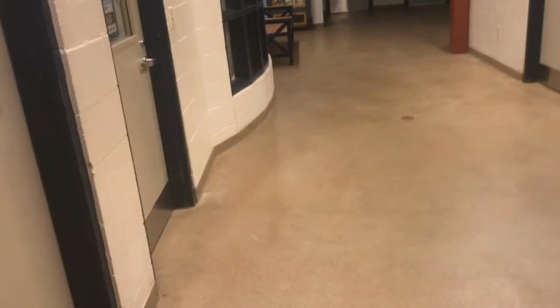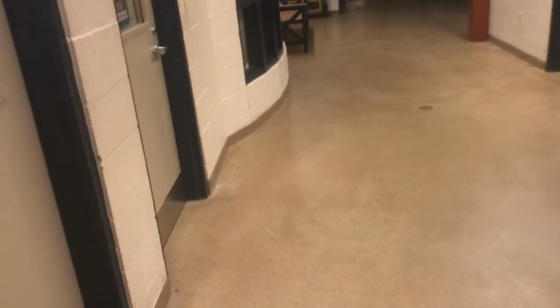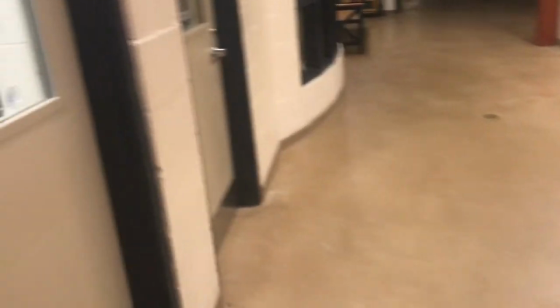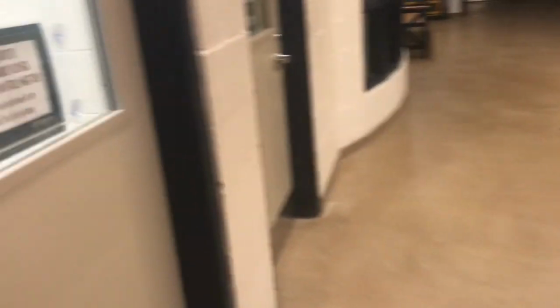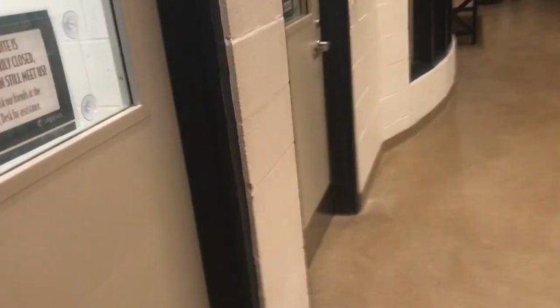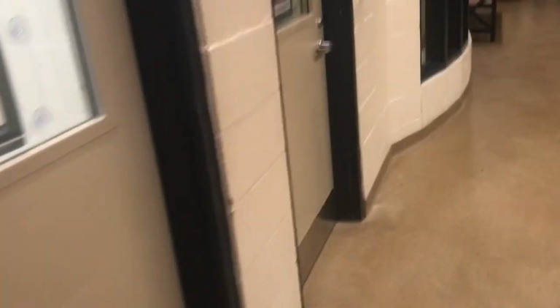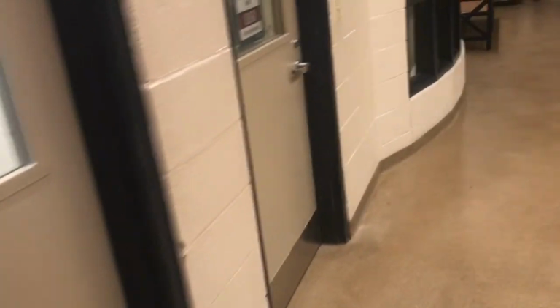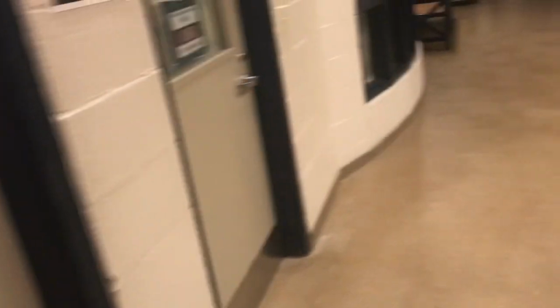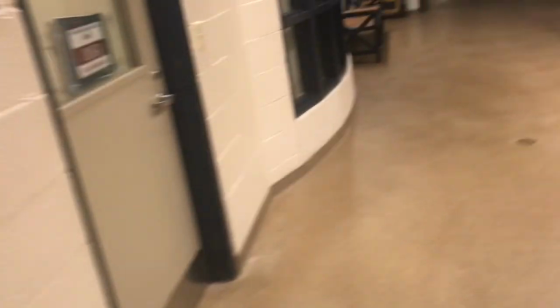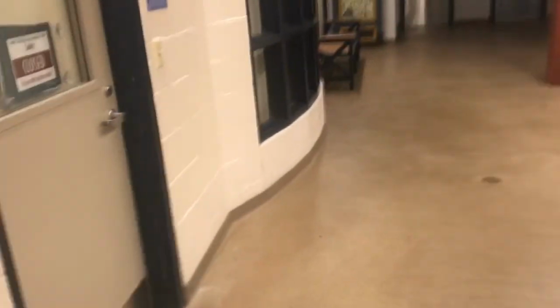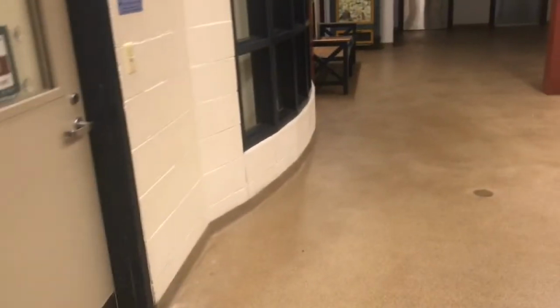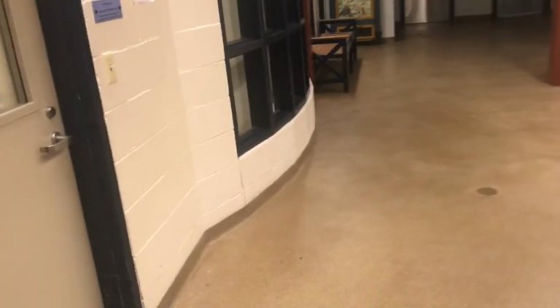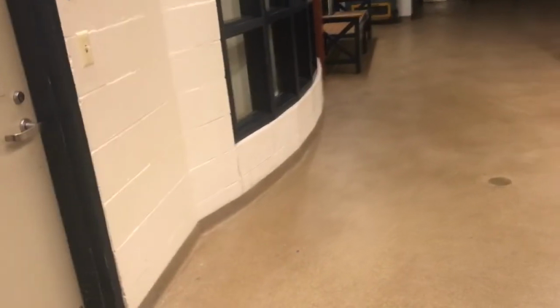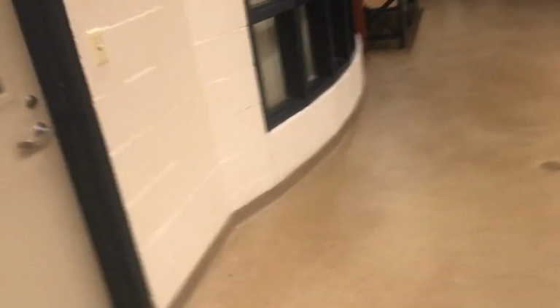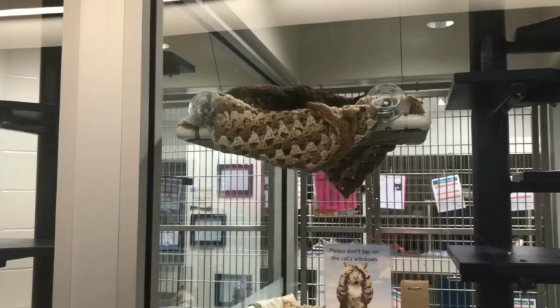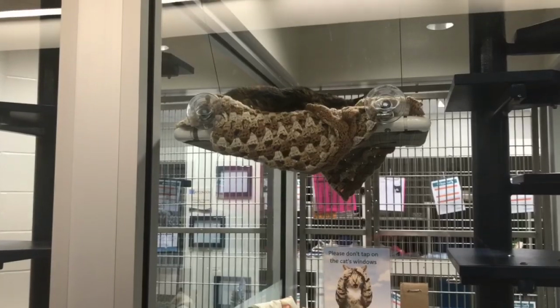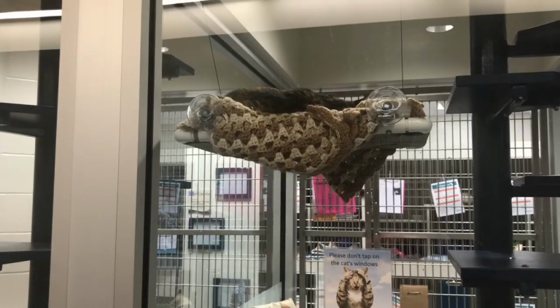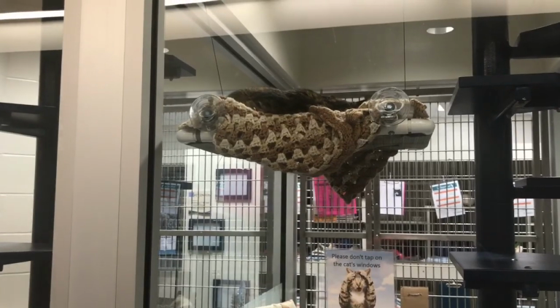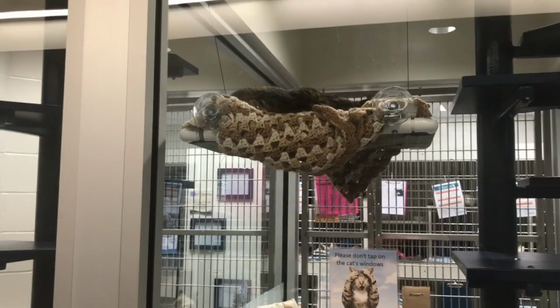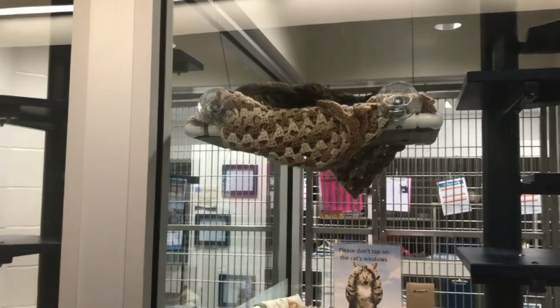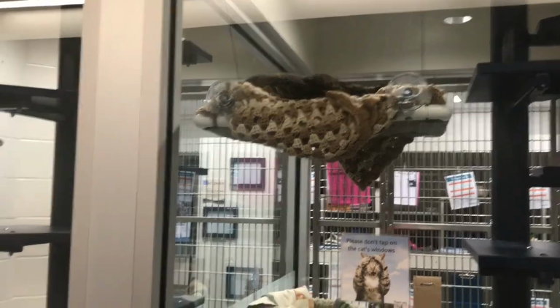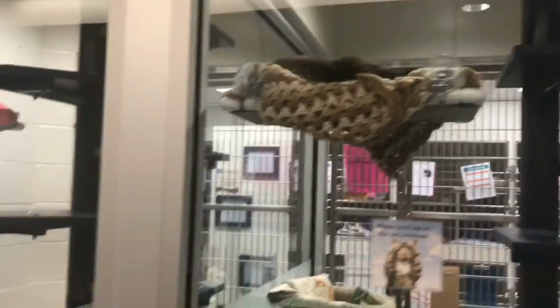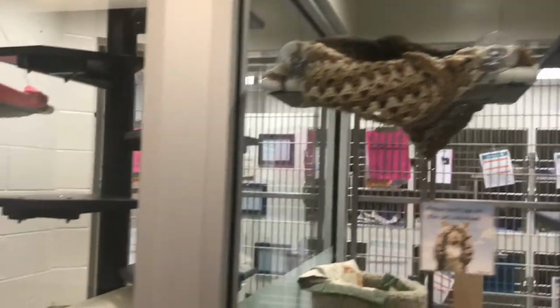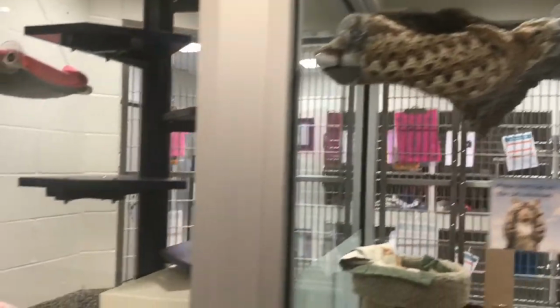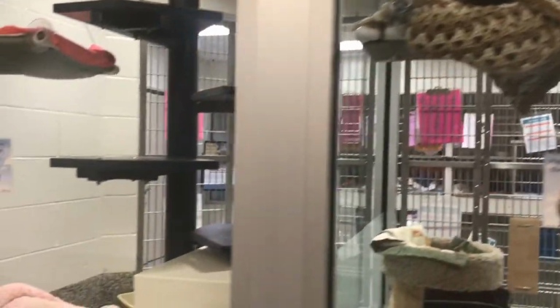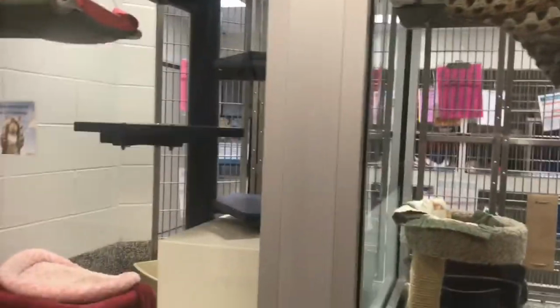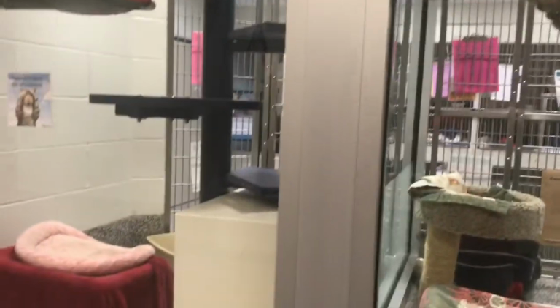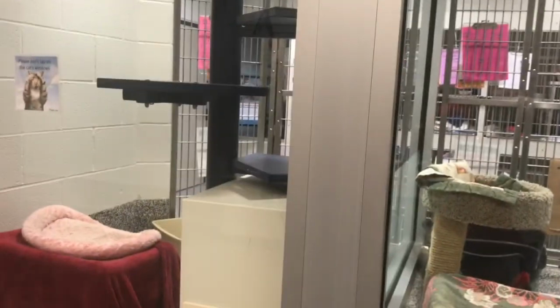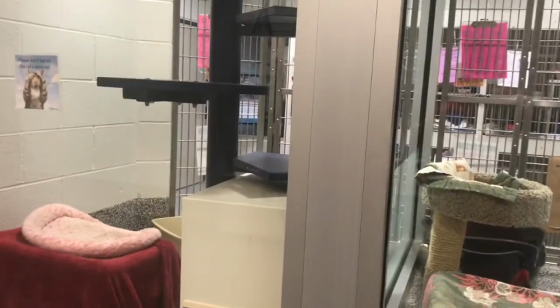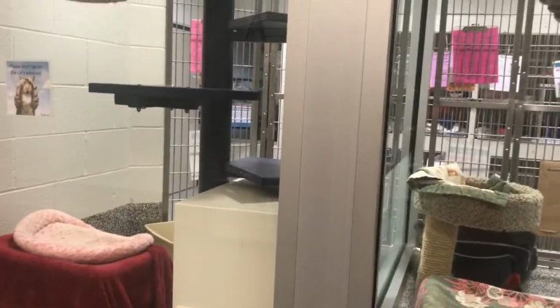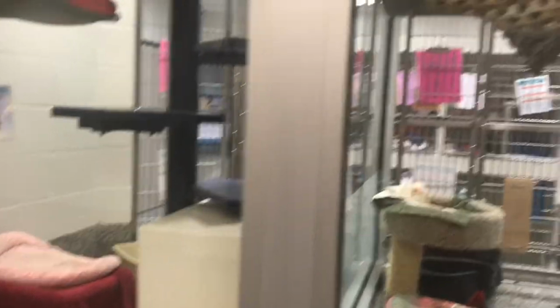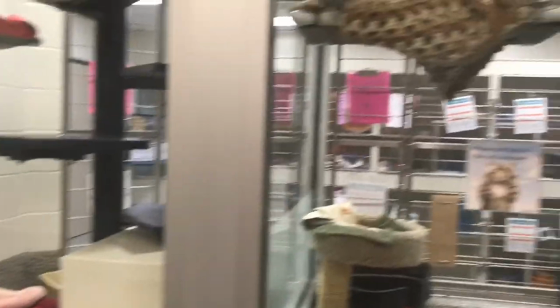Oh, I hear a dog but we can't get in there. All right guys, this is the cat room where all the kitty cats are.